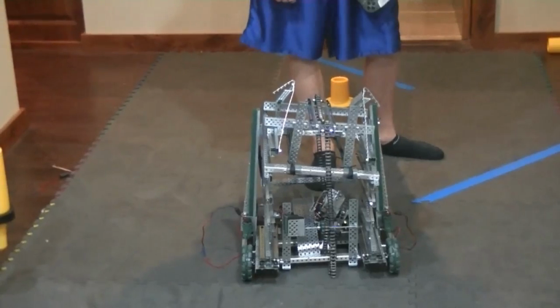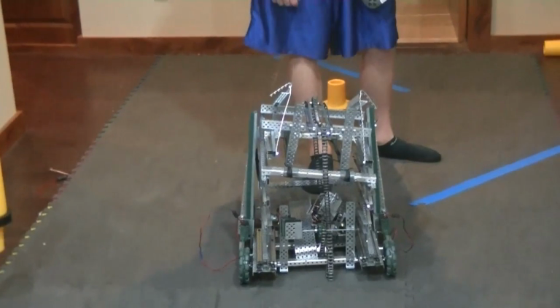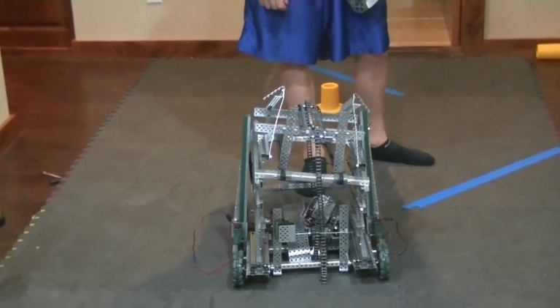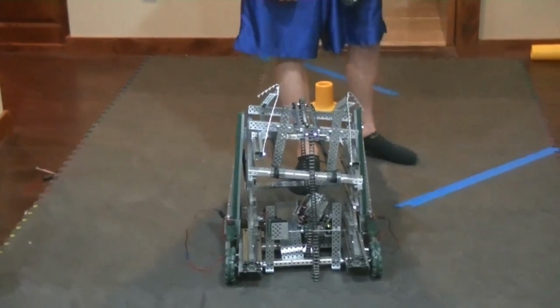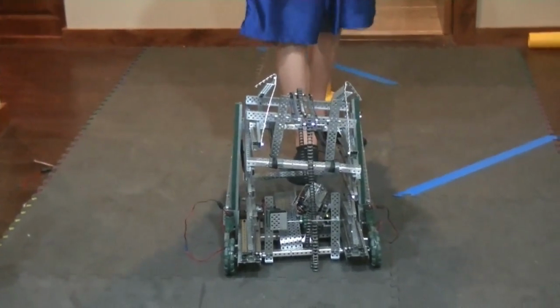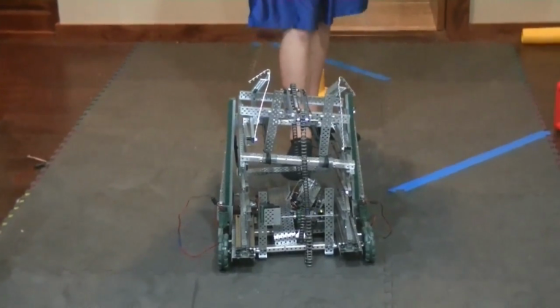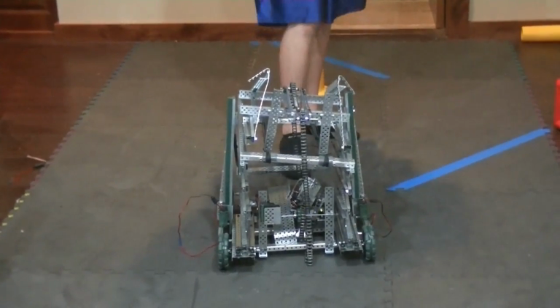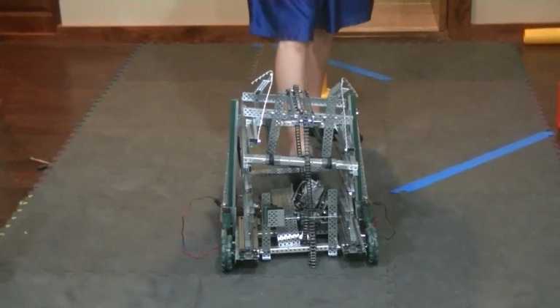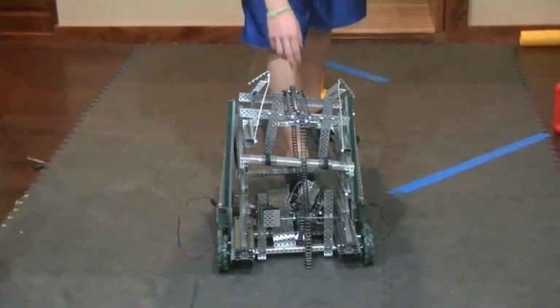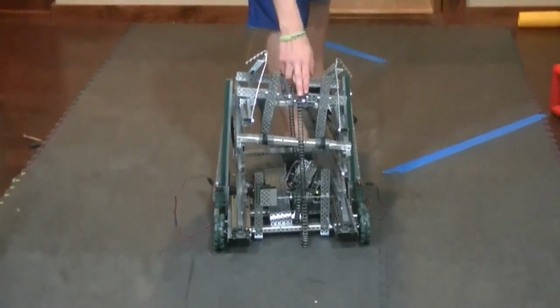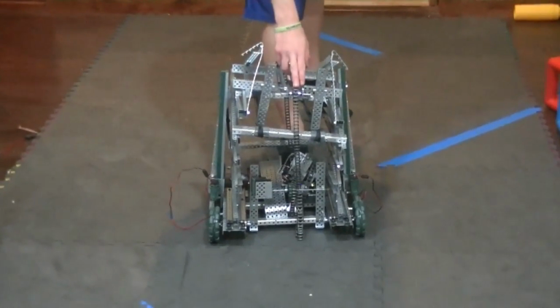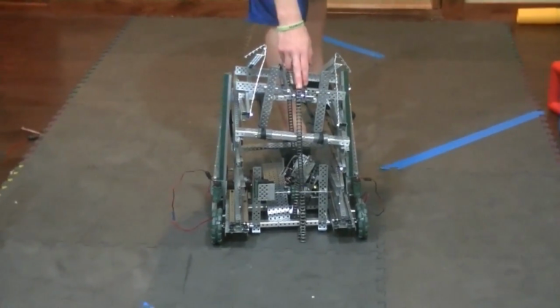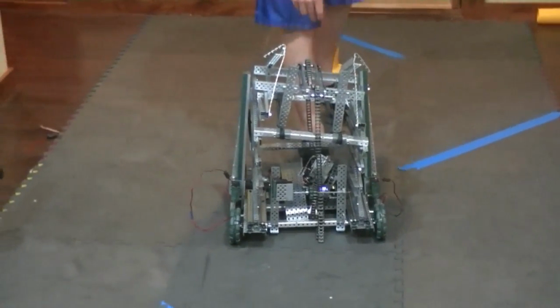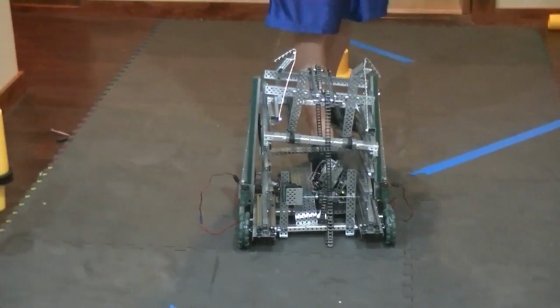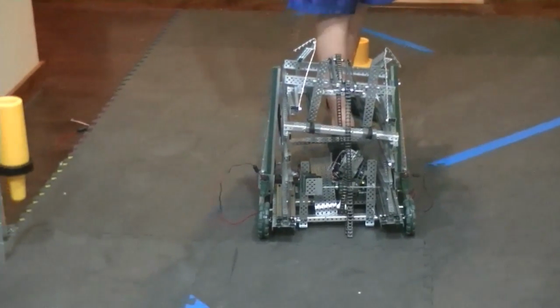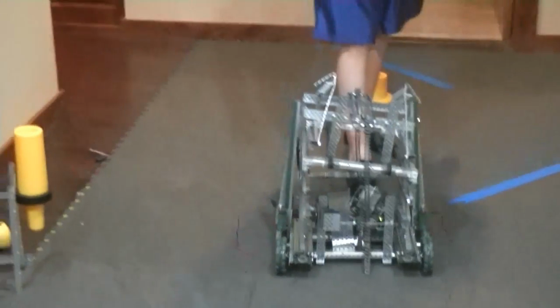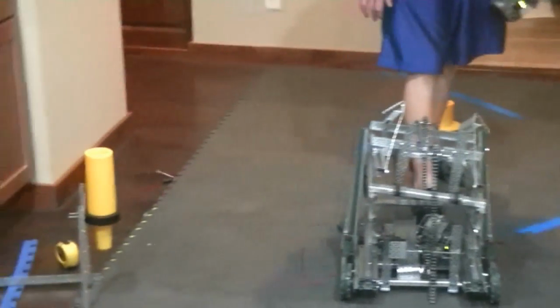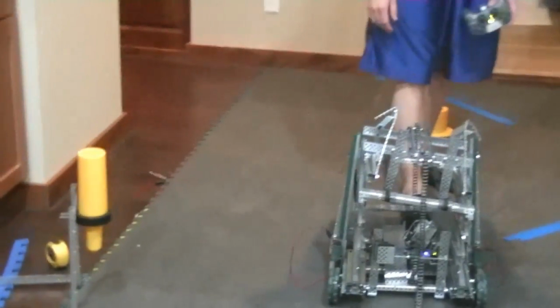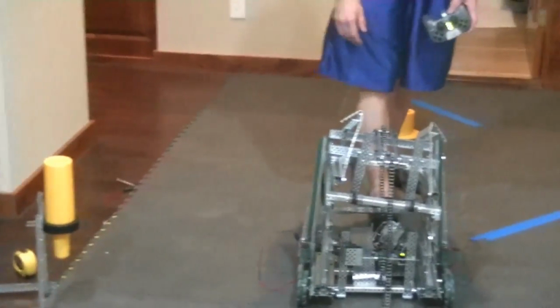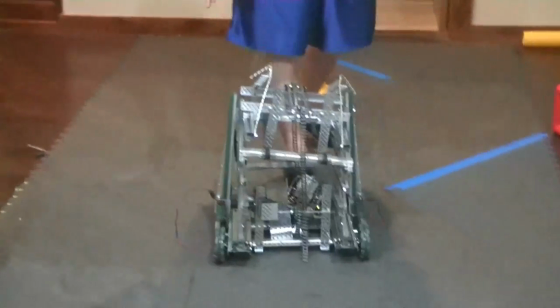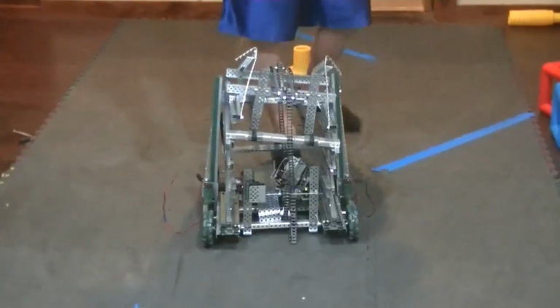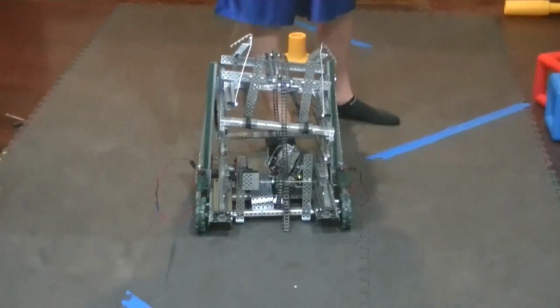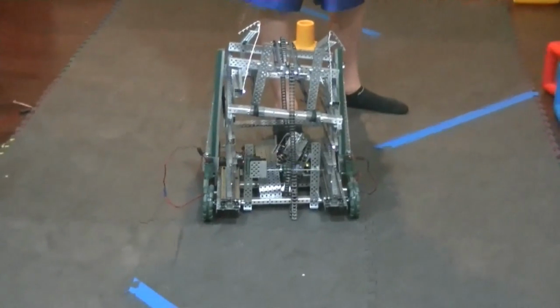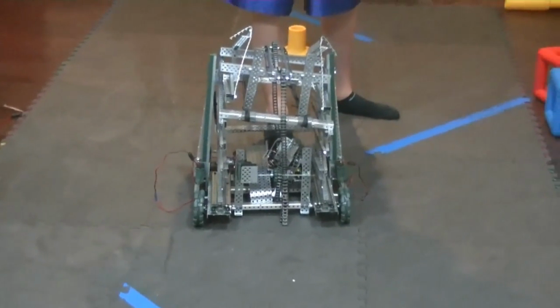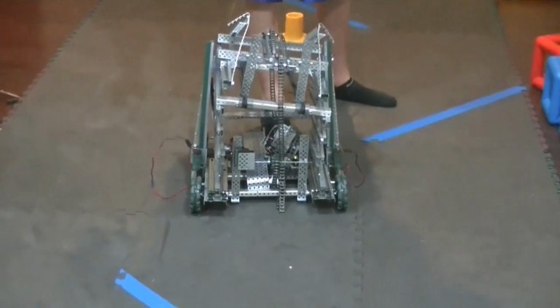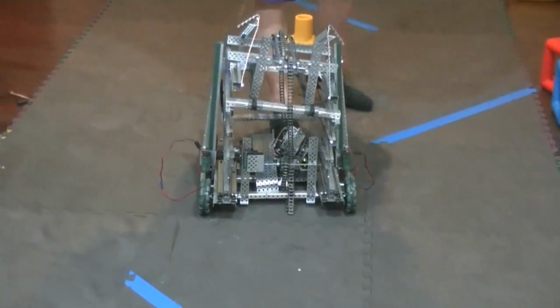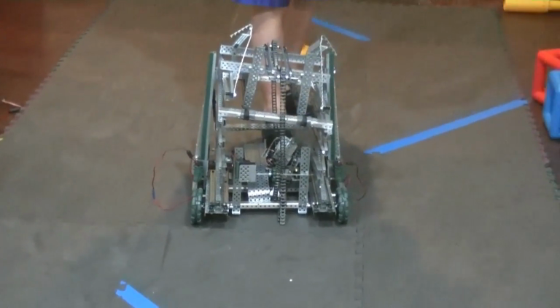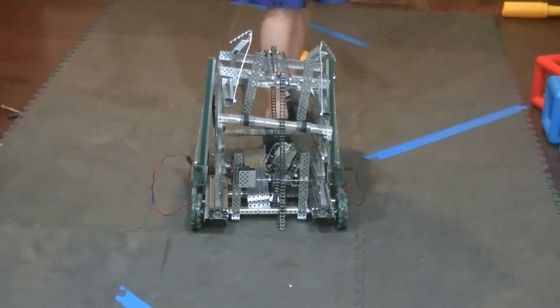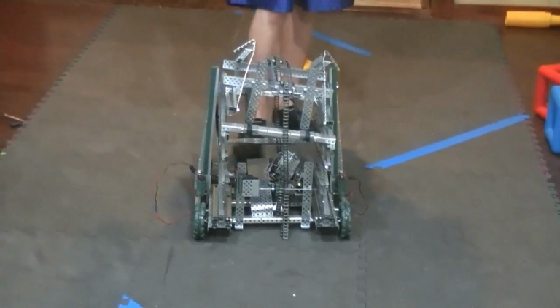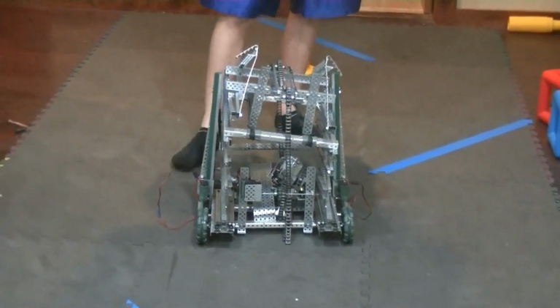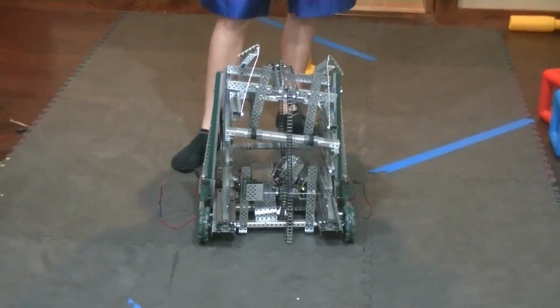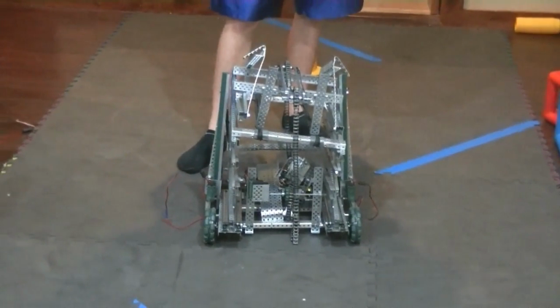One of our problems with our lift that we still need to fix is the chain that needs to stay on our sprocket. We're still trying to figure out how to solve this problem, but we can lift it and some of the time it stays on the sprocket.